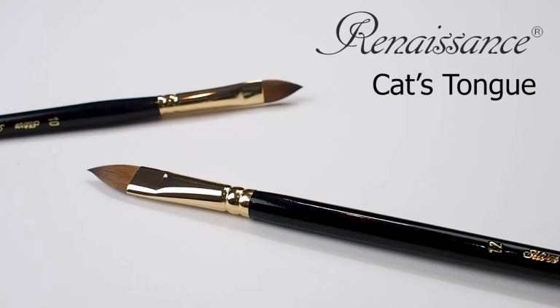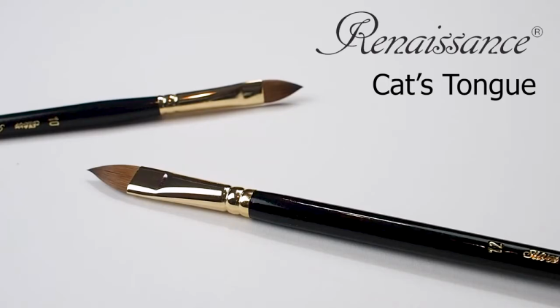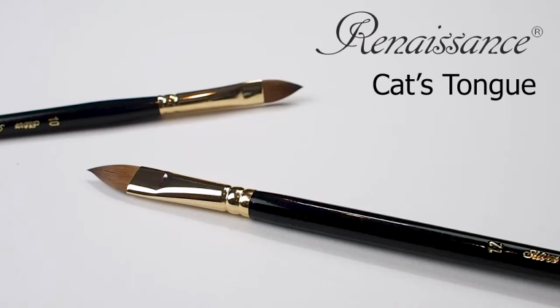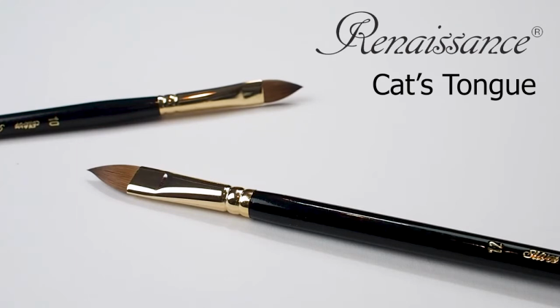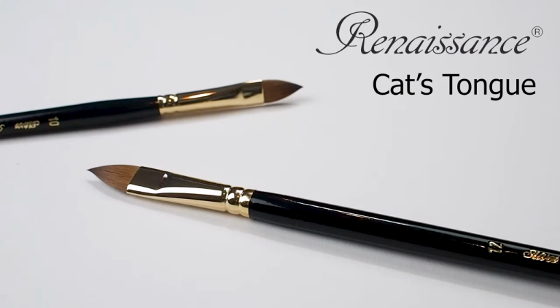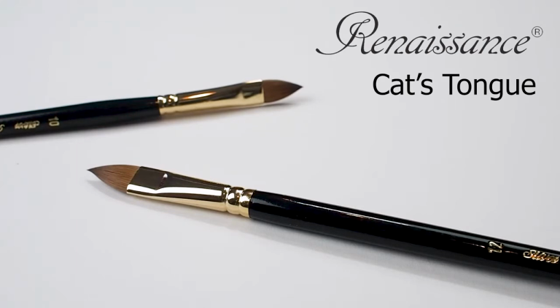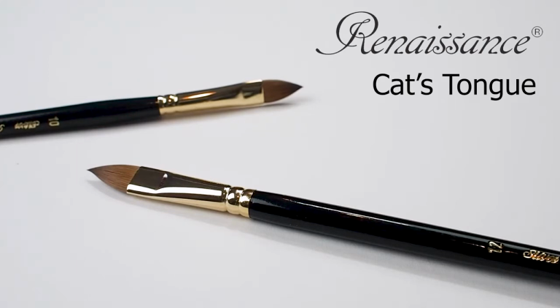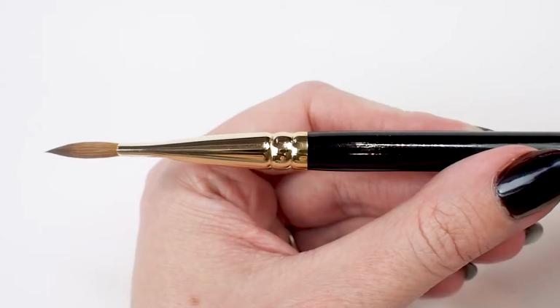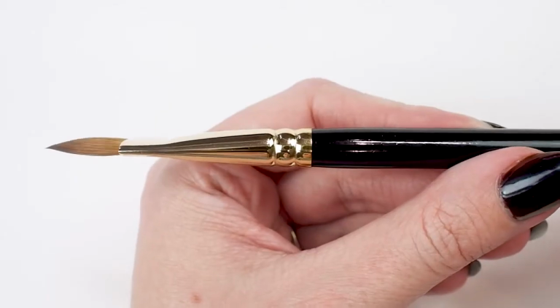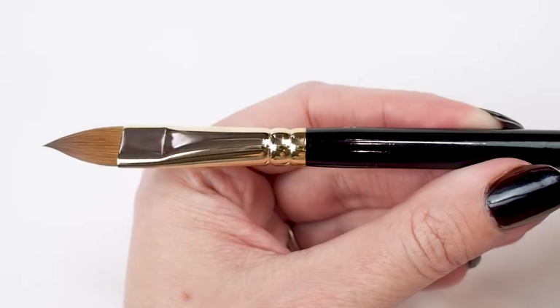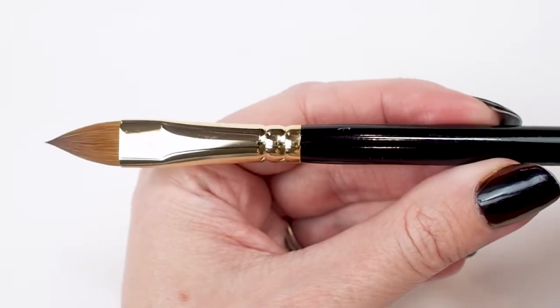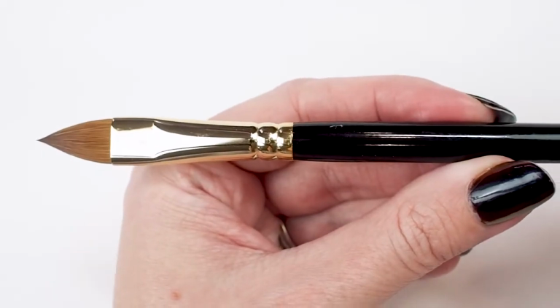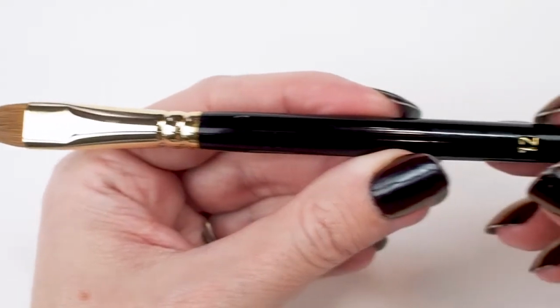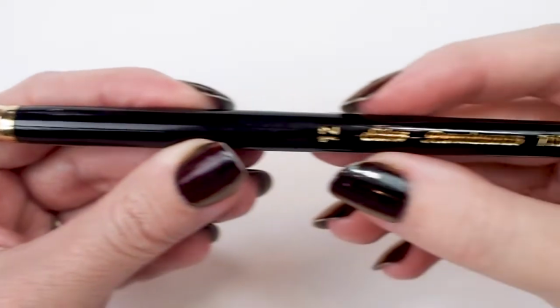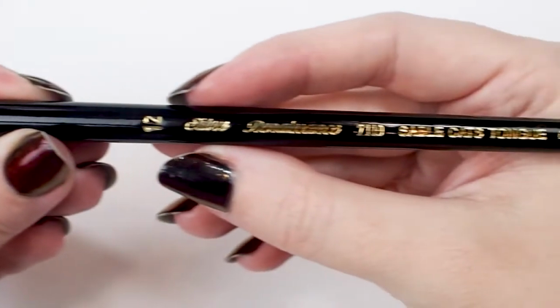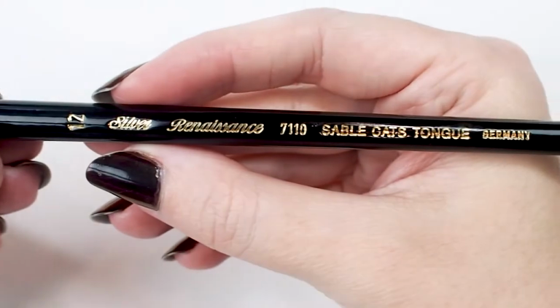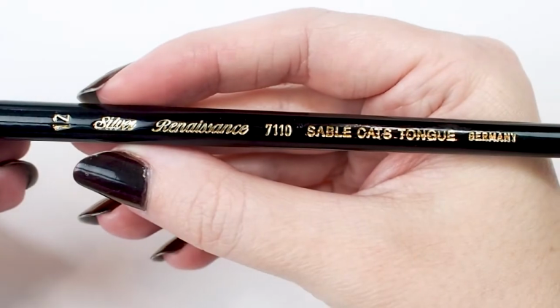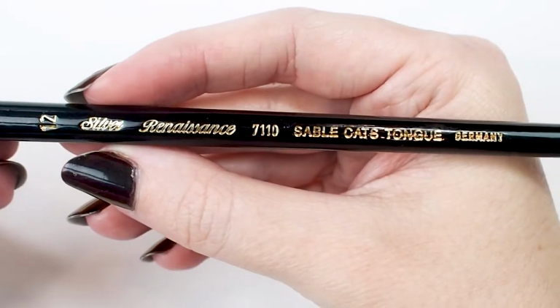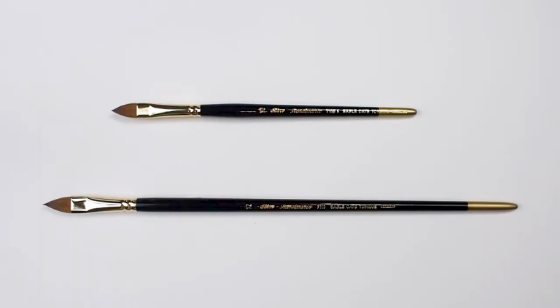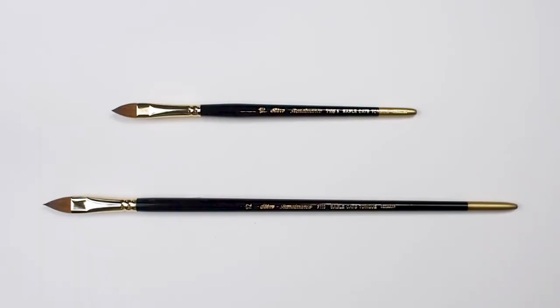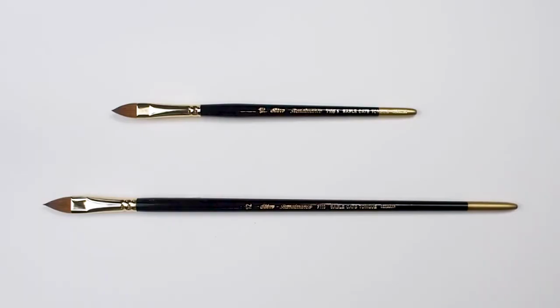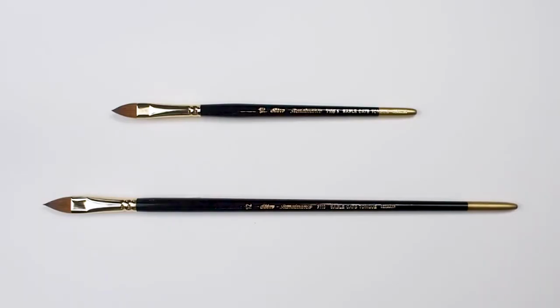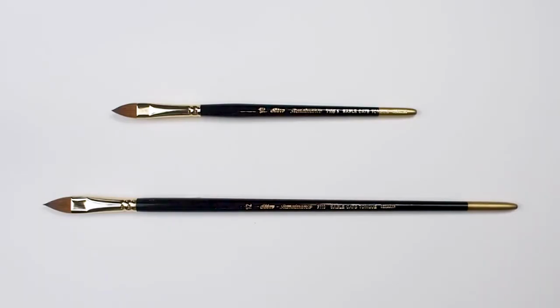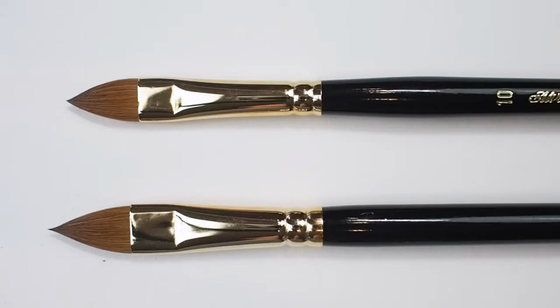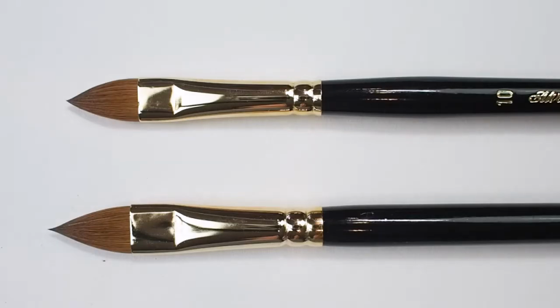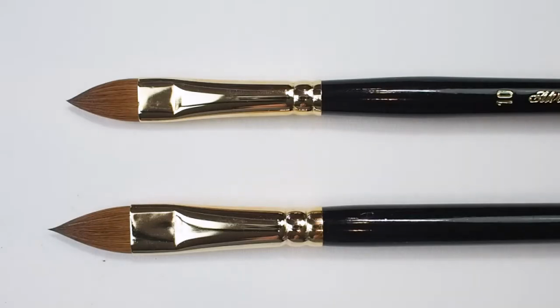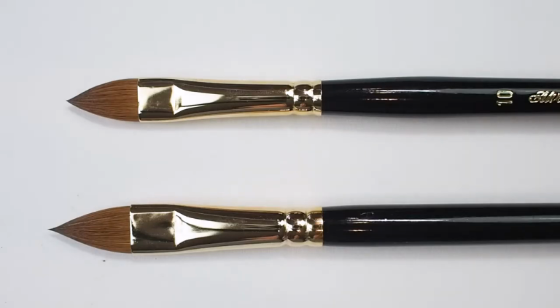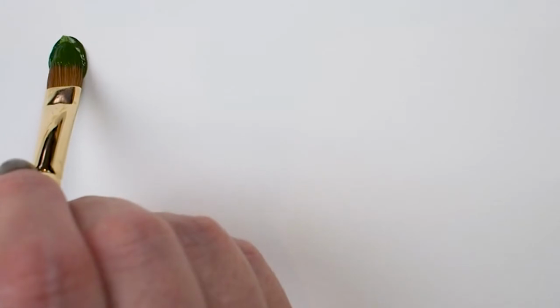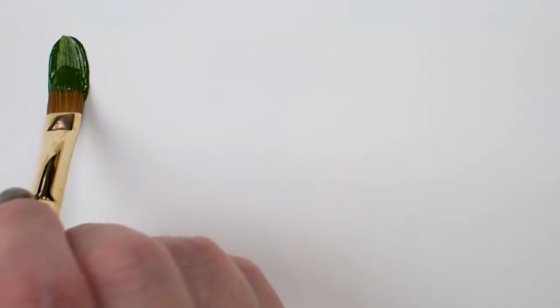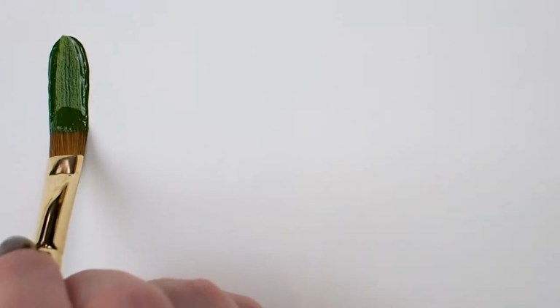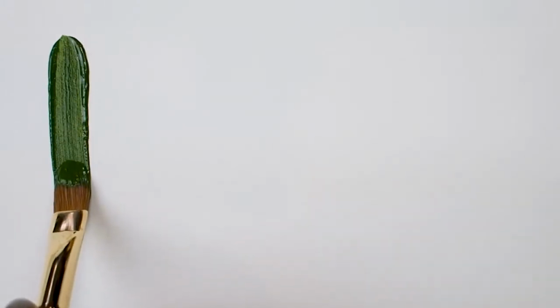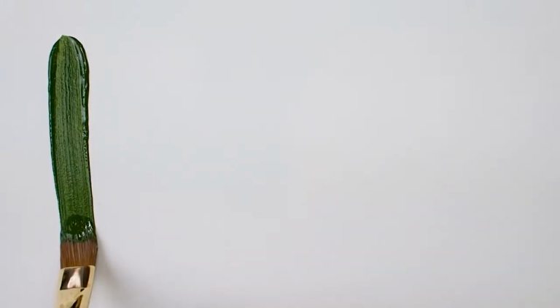Let's have a look at Silver's Renaissance cat's tongue brush, available in long and short handle in a range of sizes. All Renaissance brushes are made with the highest quality Kolinsky pure red sable, that is soft, absorbent, springy, and responsive.